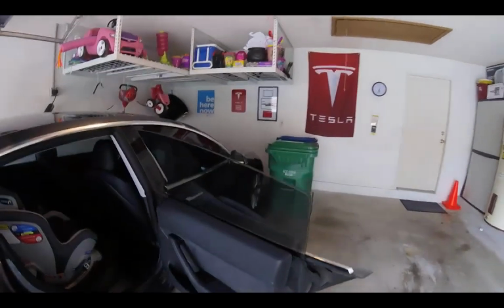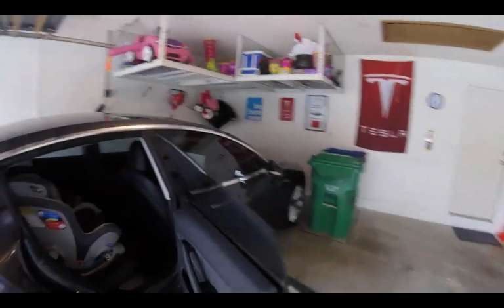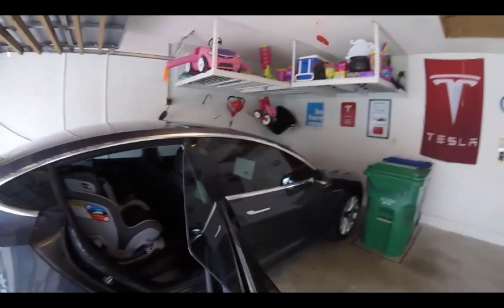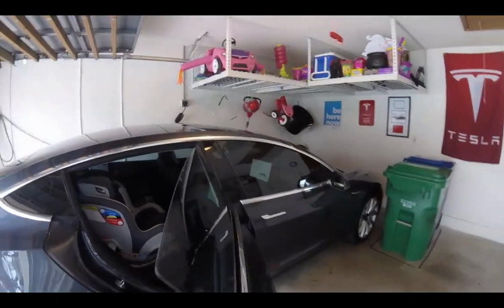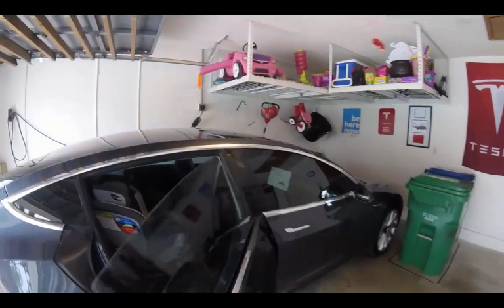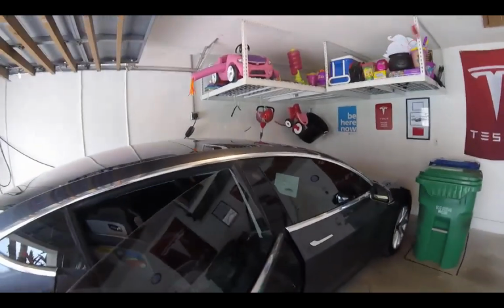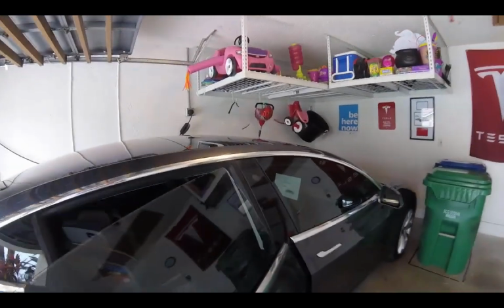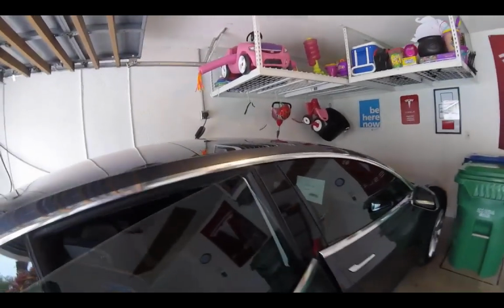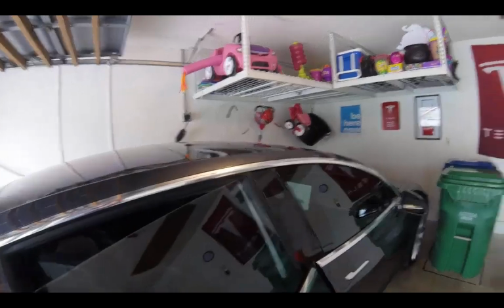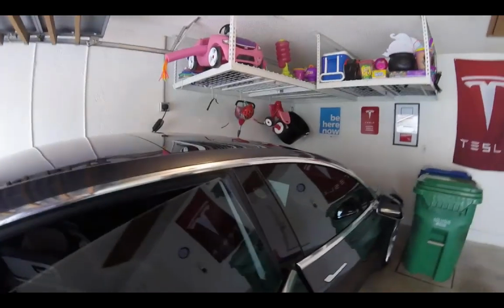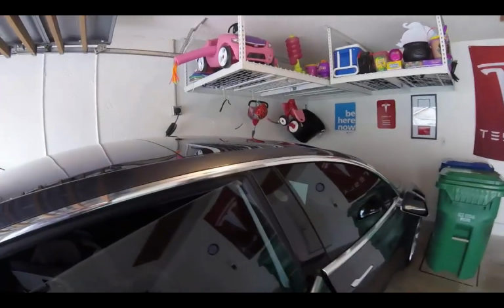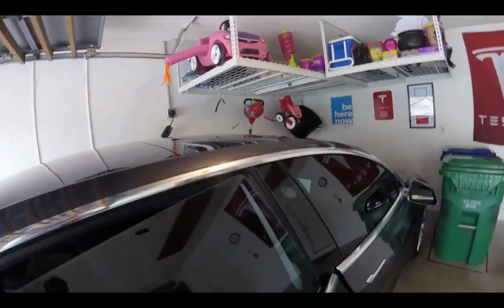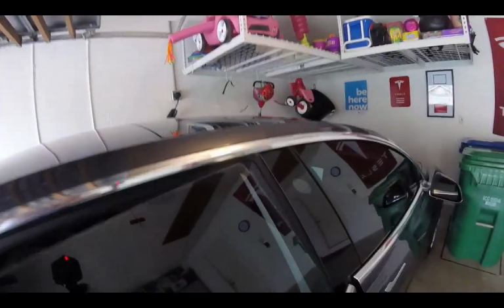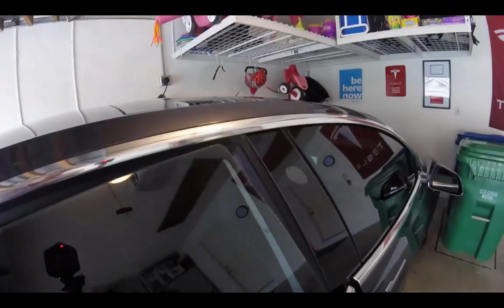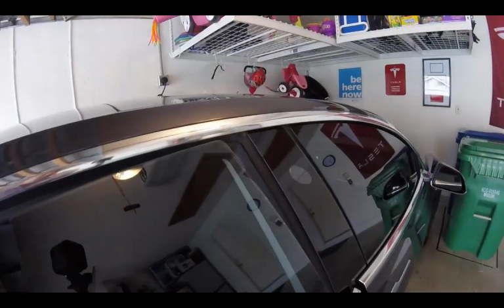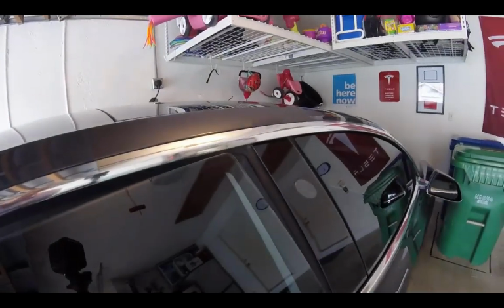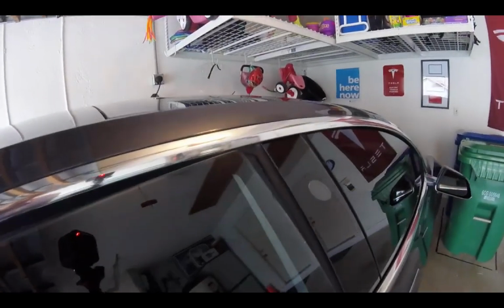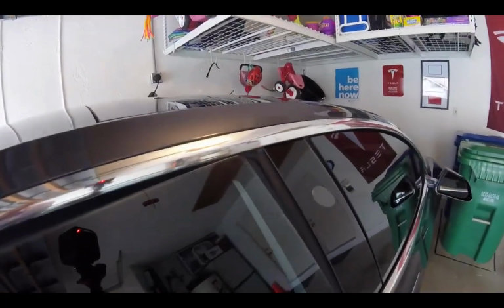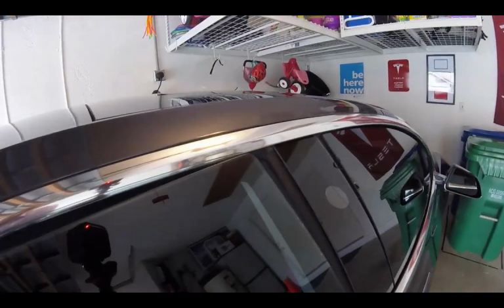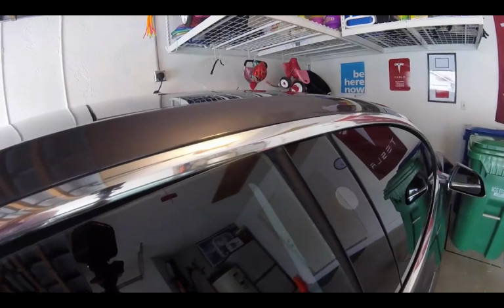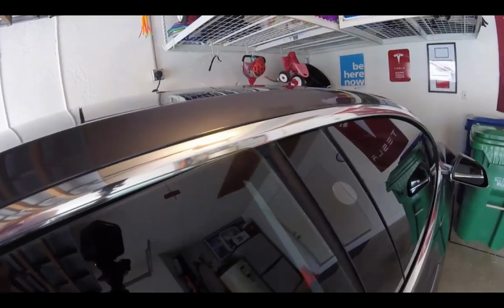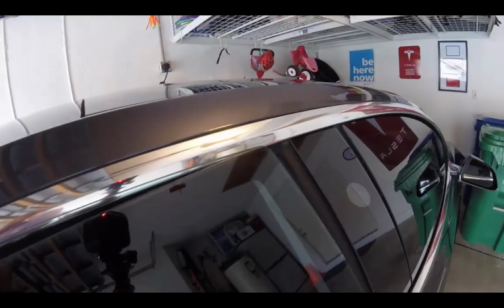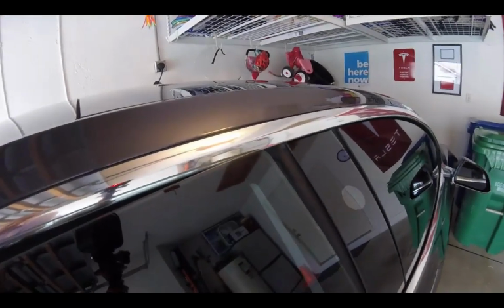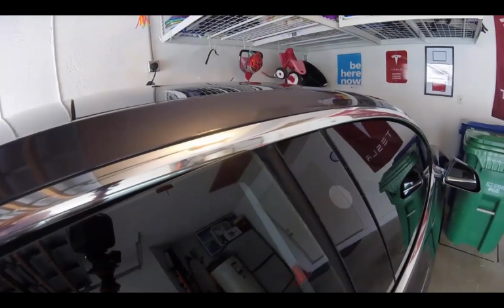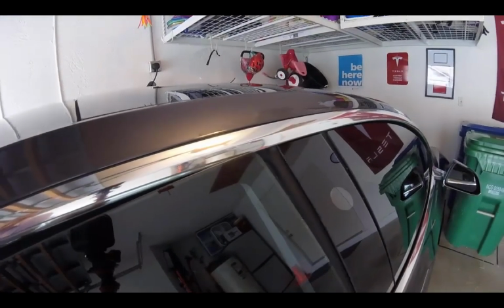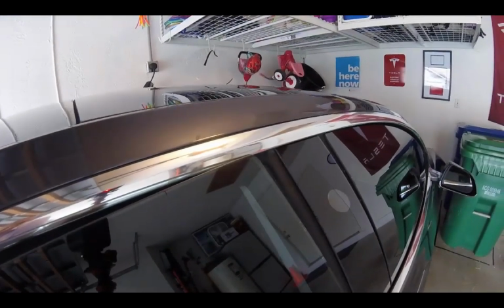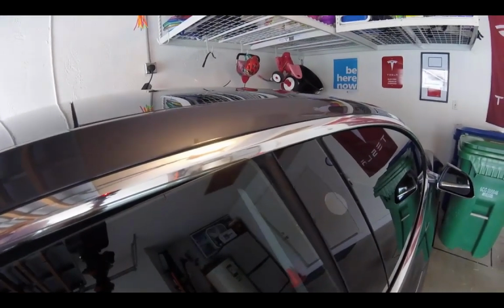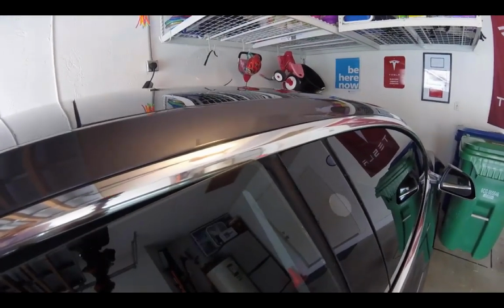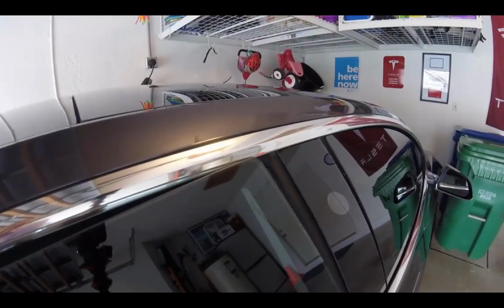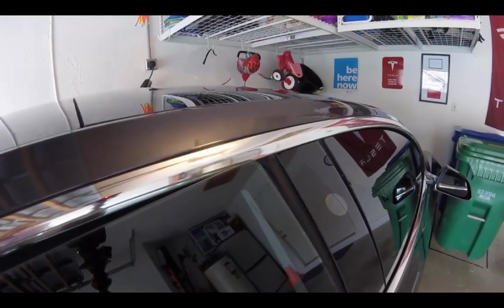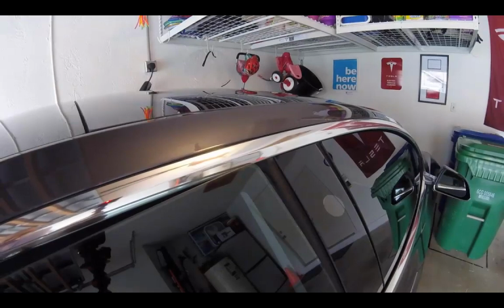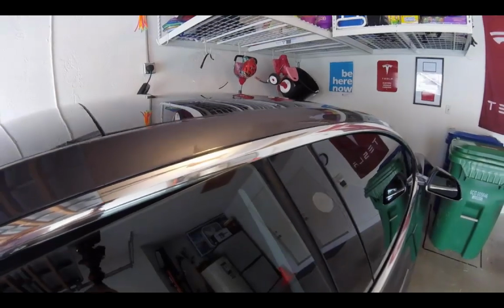Here's the problem: let's act like we're going to close the window after they just finished tinting it. The window butts up against the chrome trim — it's not going to go inside and tuck in nicely. So we end up with a scratch there.